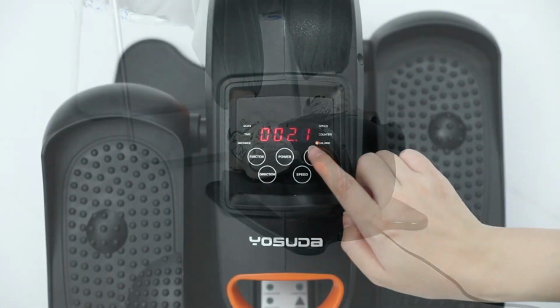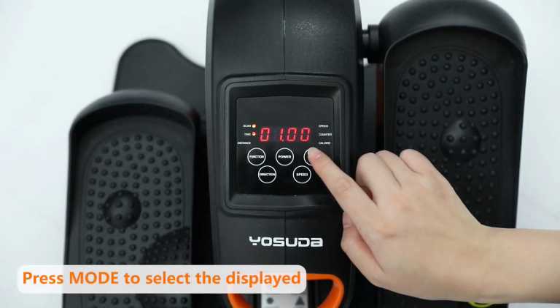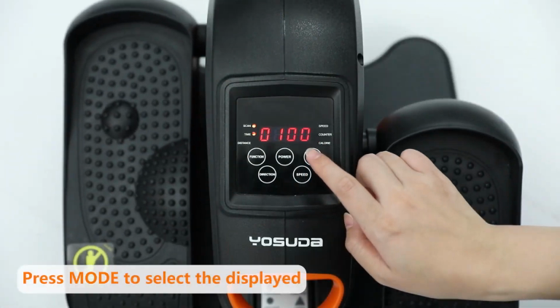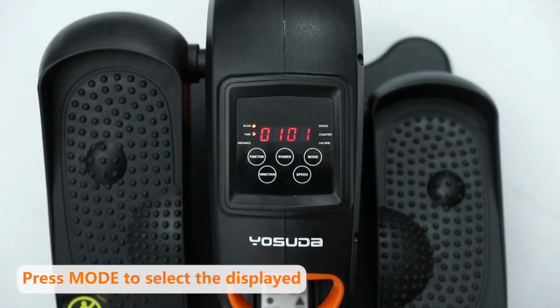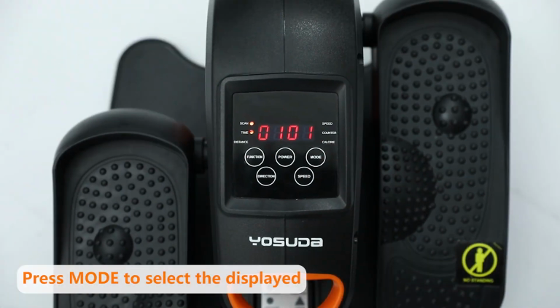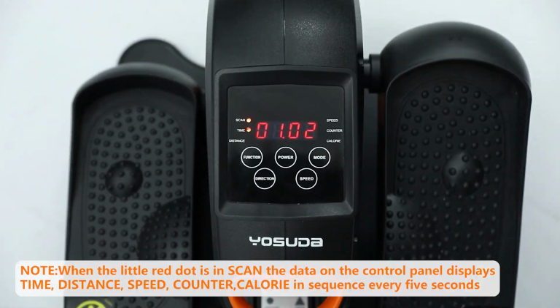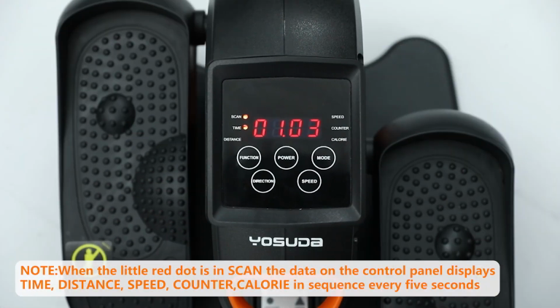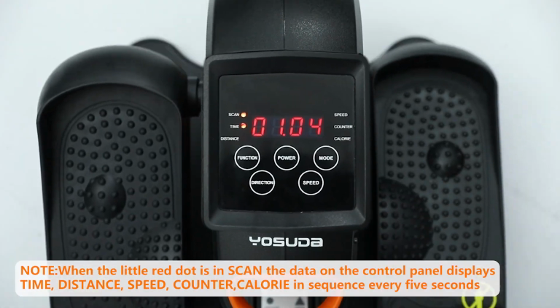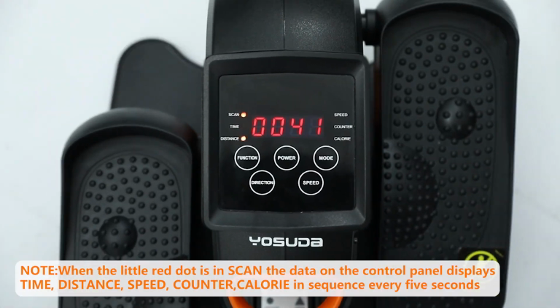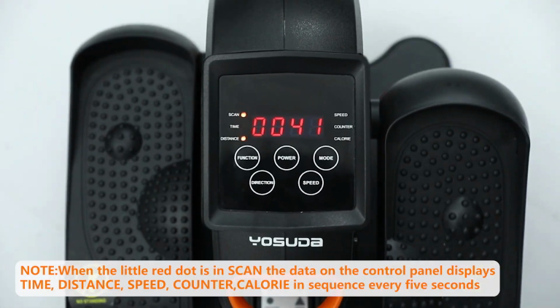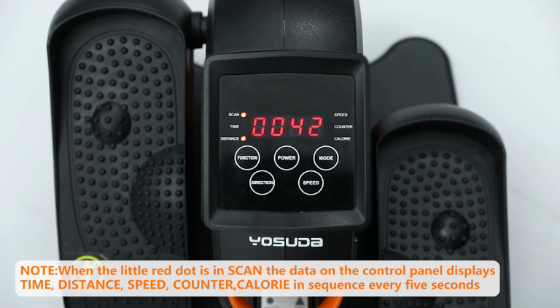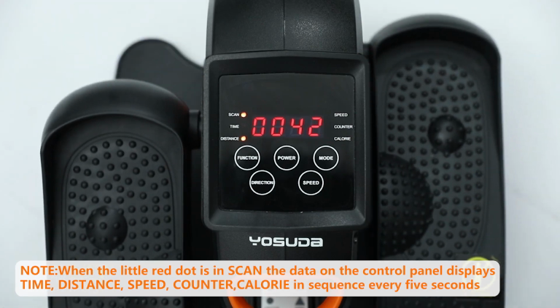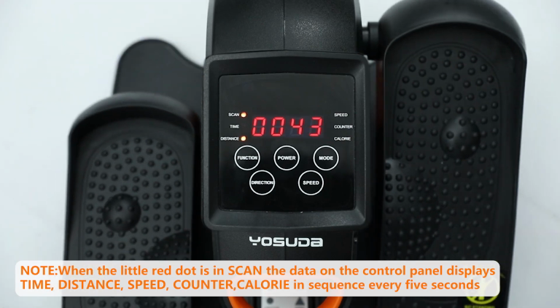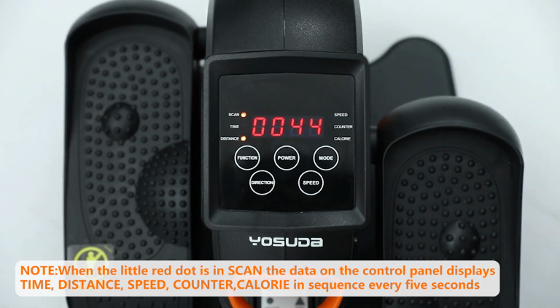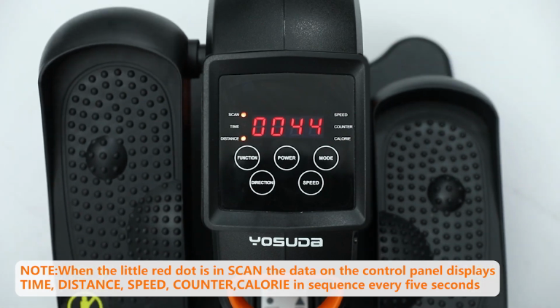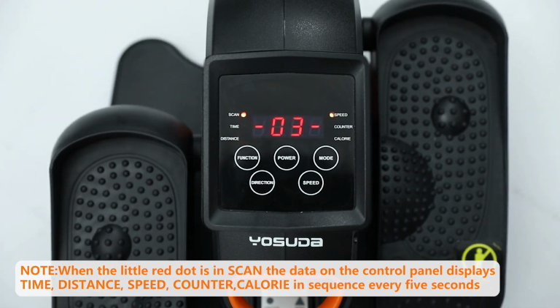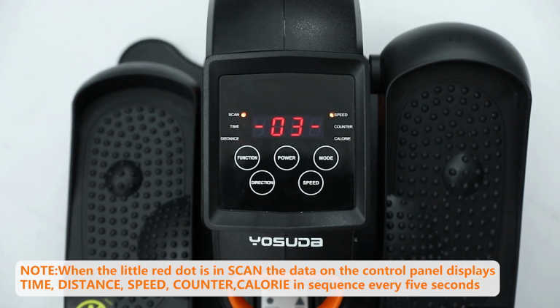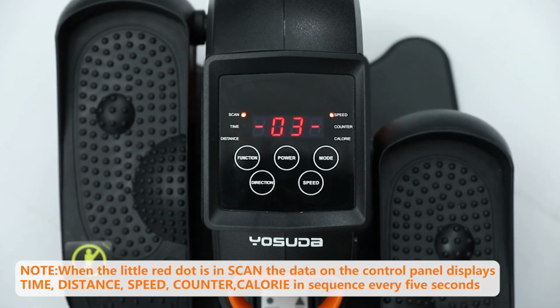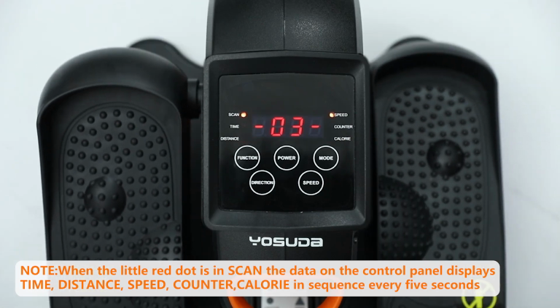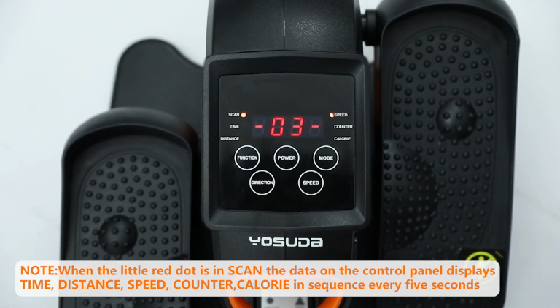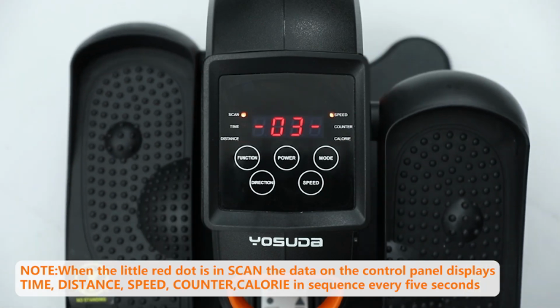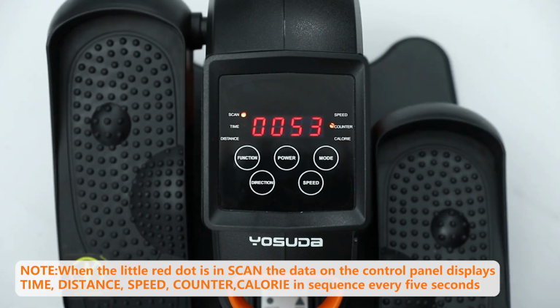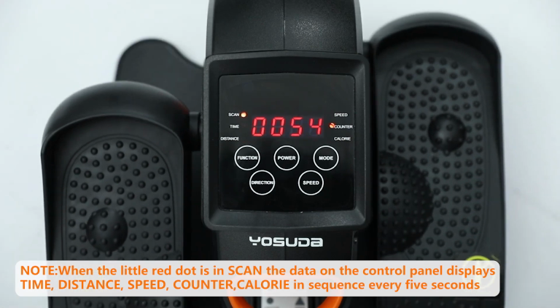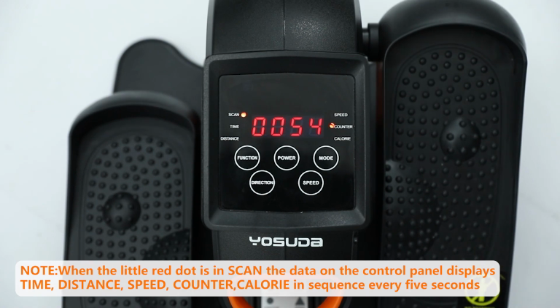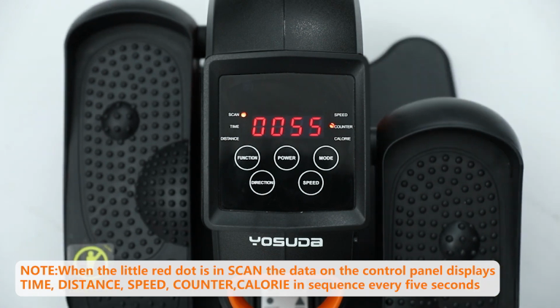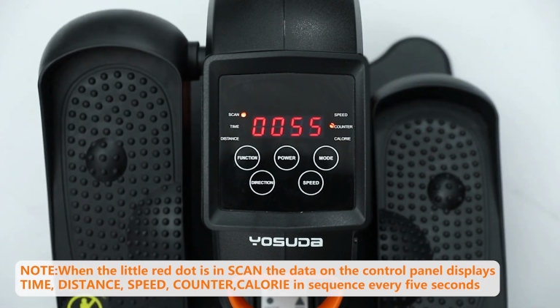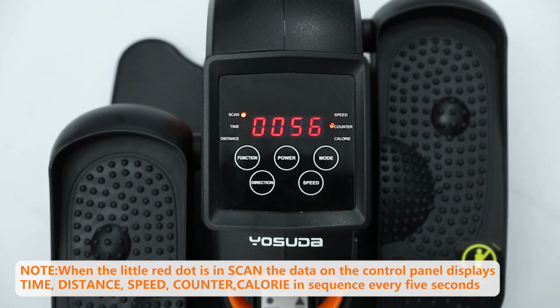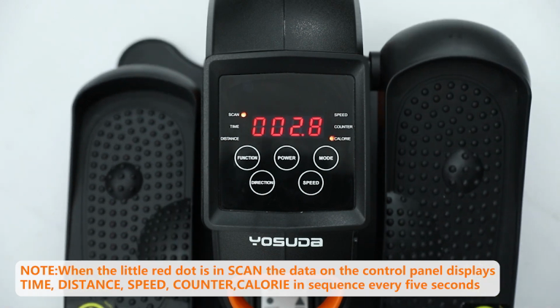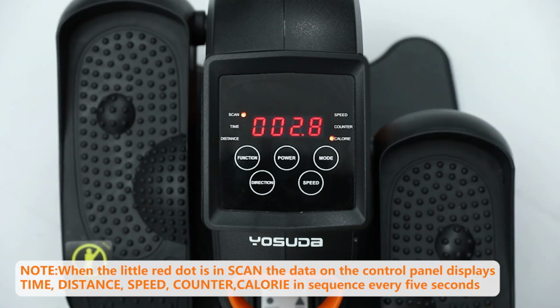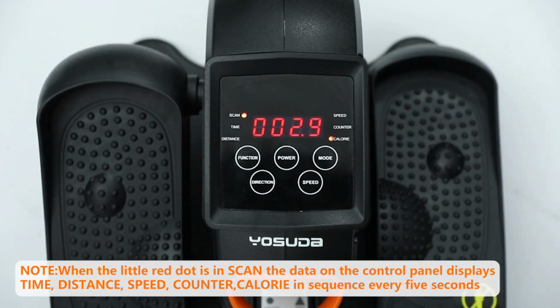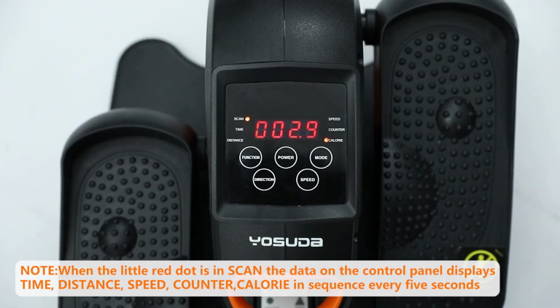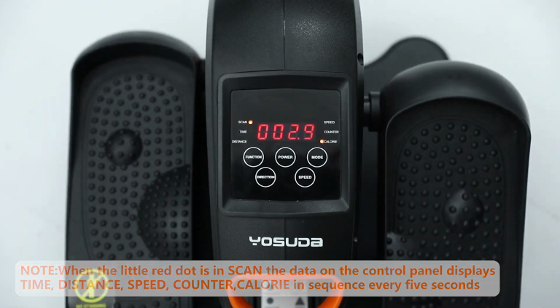Press the mode button to select the data to be displayed. When the little red dot is in scan, the data on the control panel will display time, distance, speed, counter, and calorie in sequence every 5 seconds.